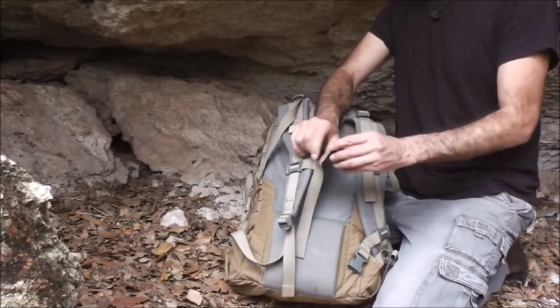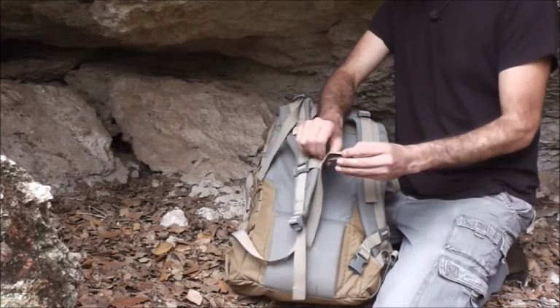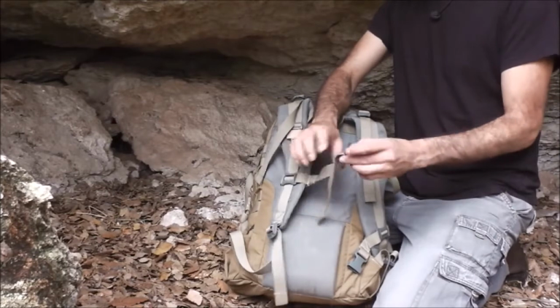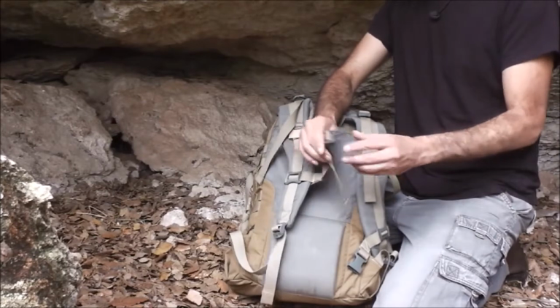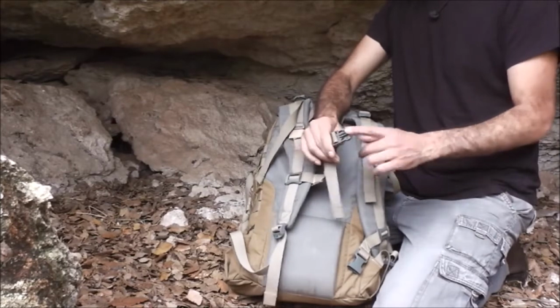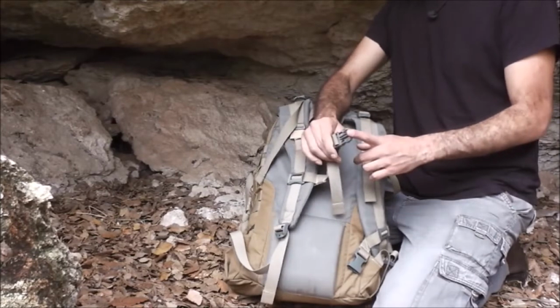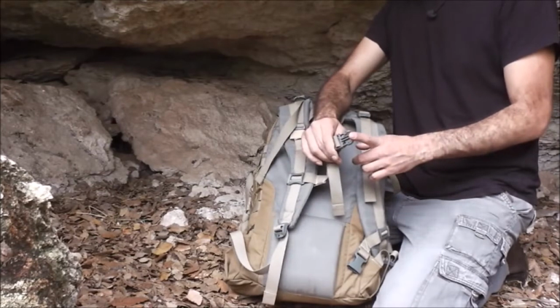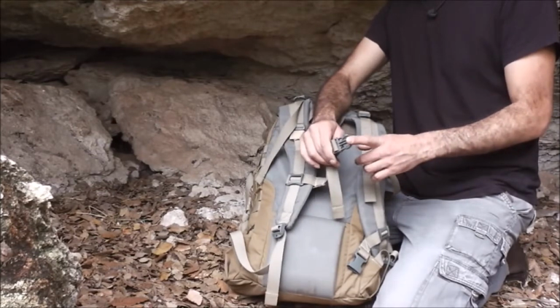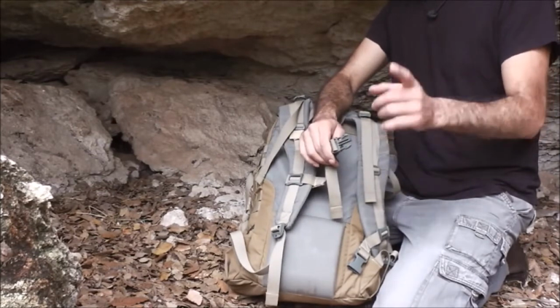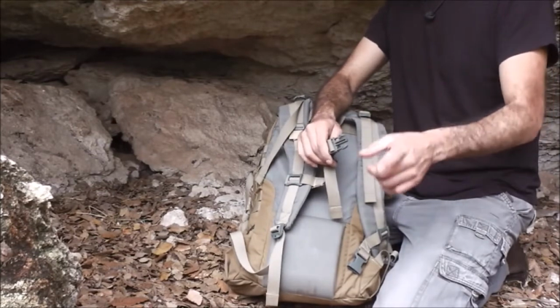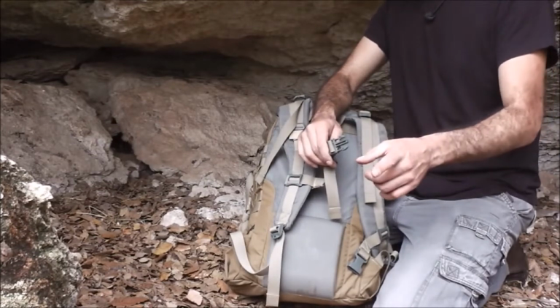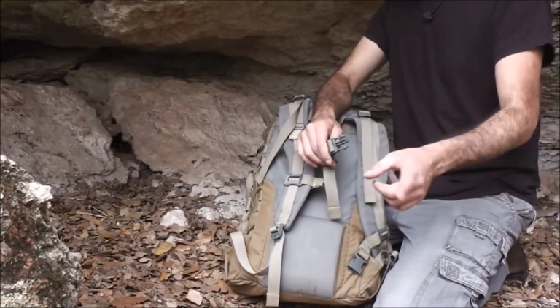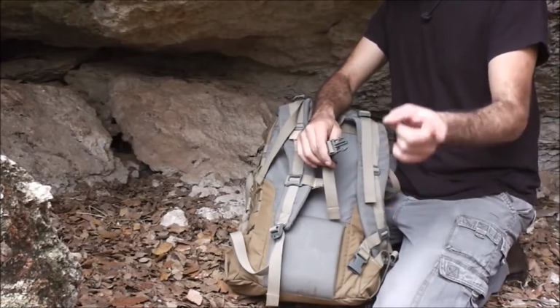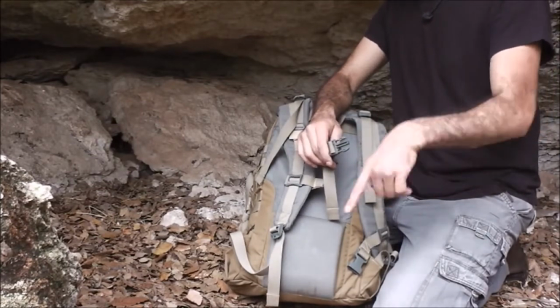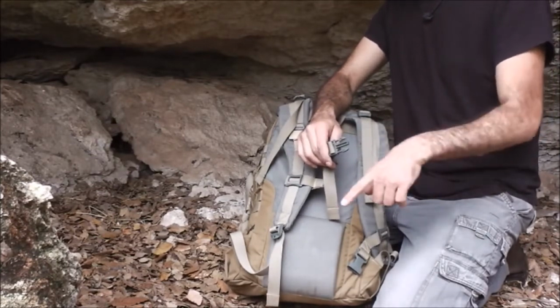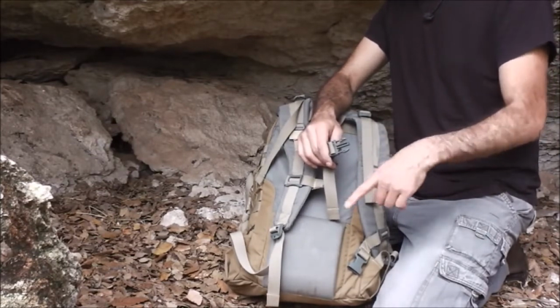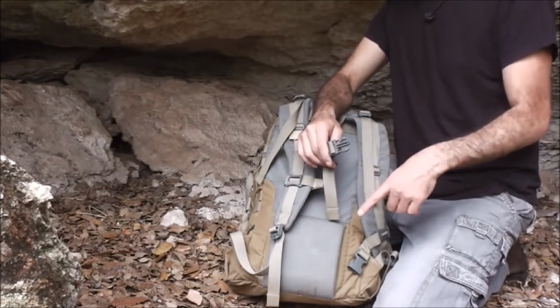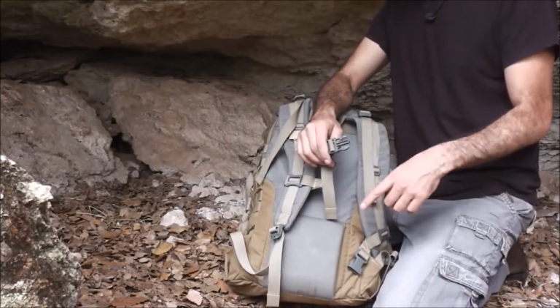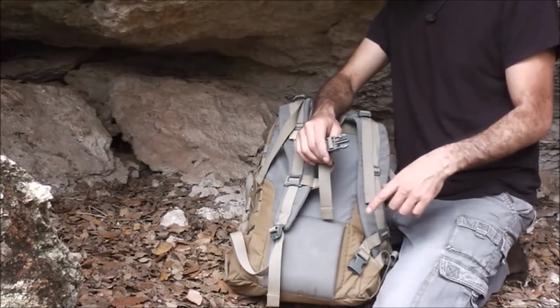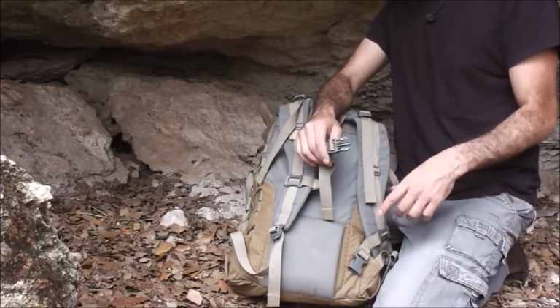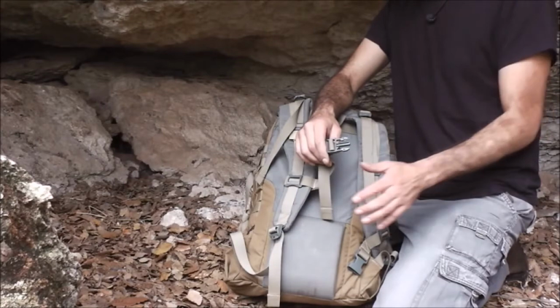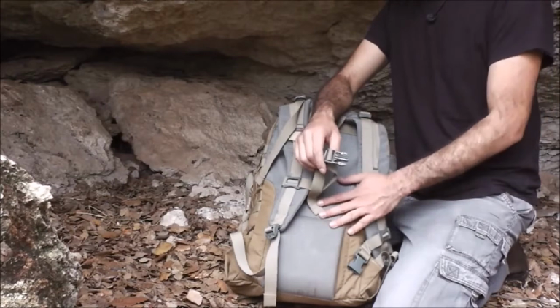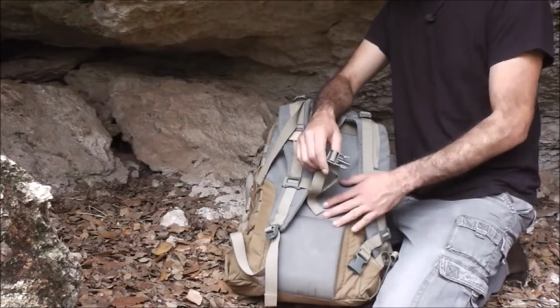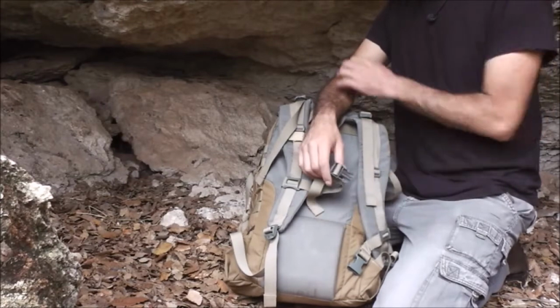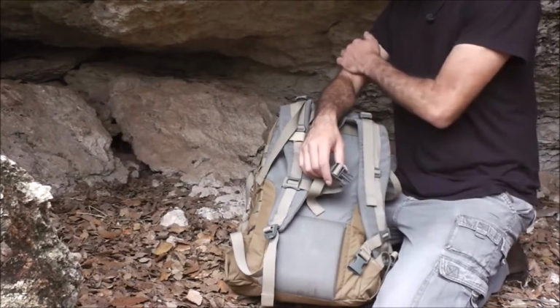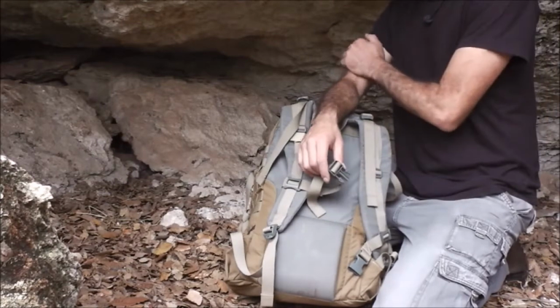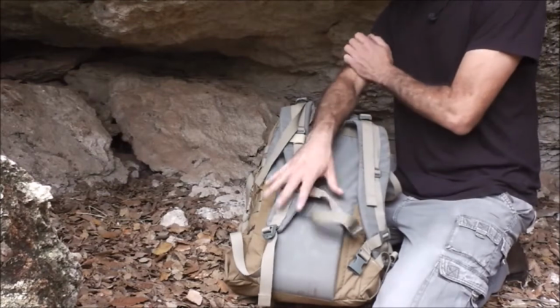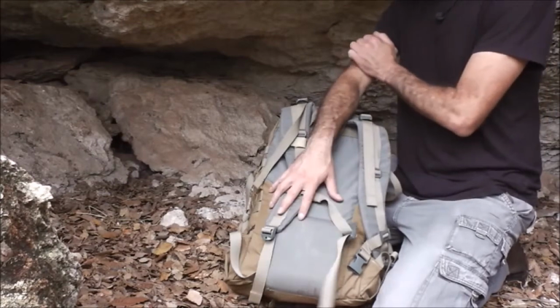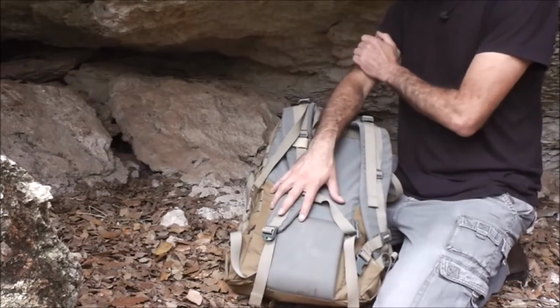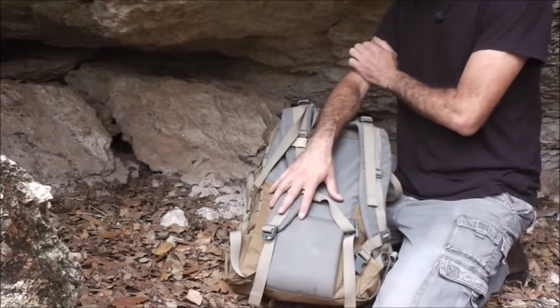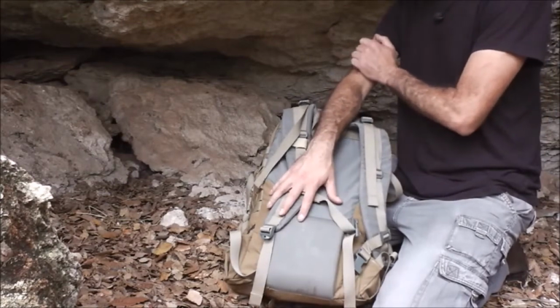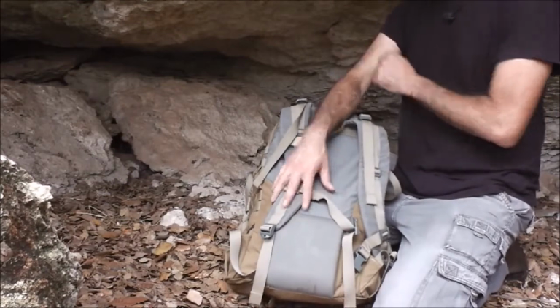Everything is impact resistant and highly durable. I forgot the name of the buckles — it's not Nexus, it's another company that makes them. All the zippers are YKK. This is all handmade, hand-stitched.